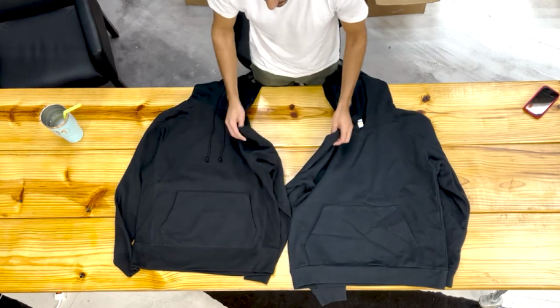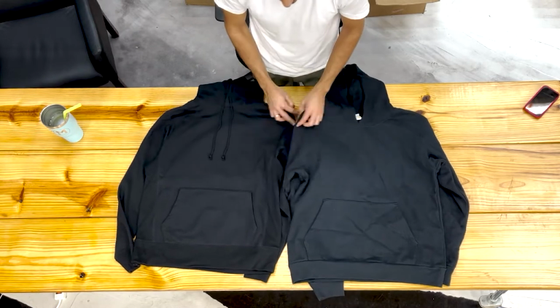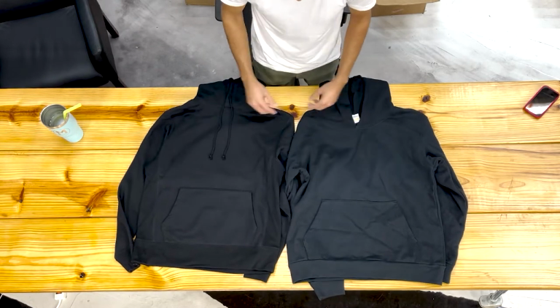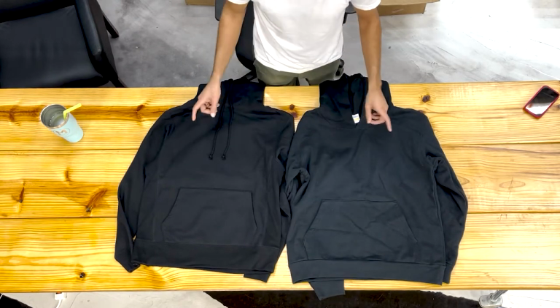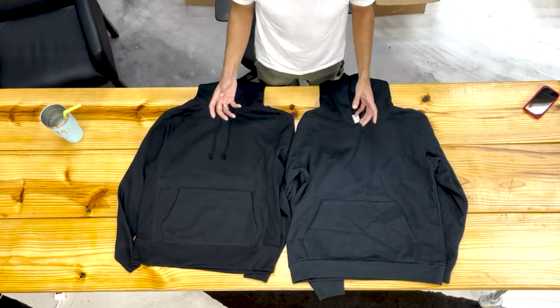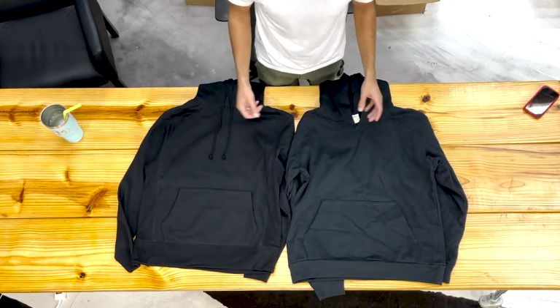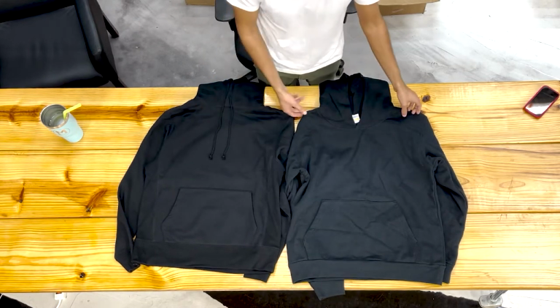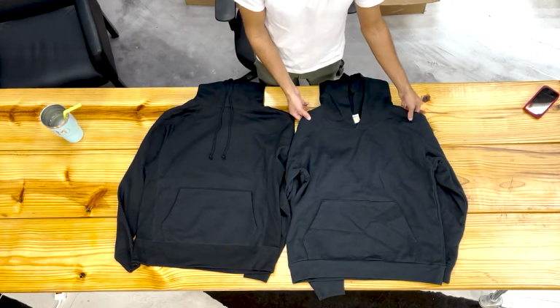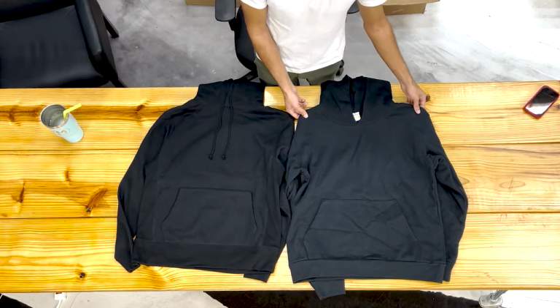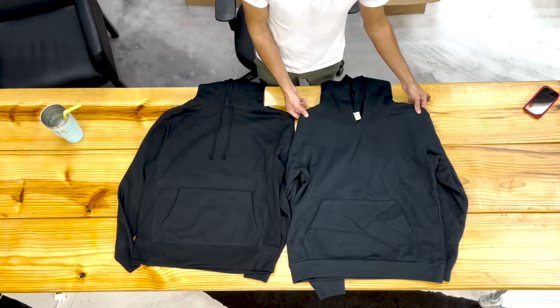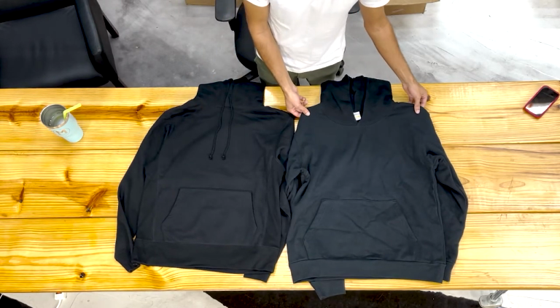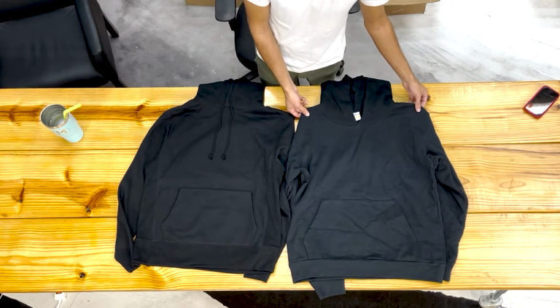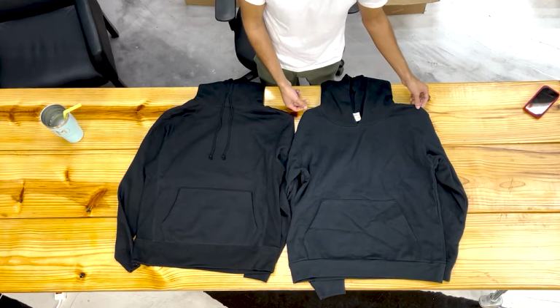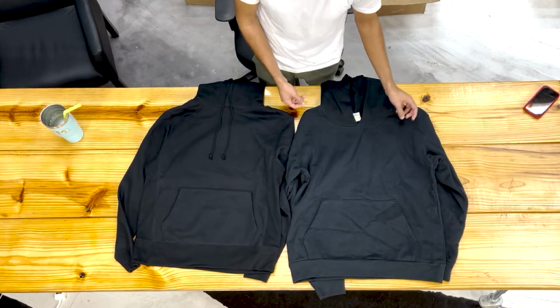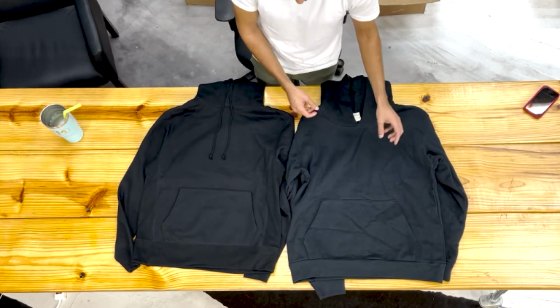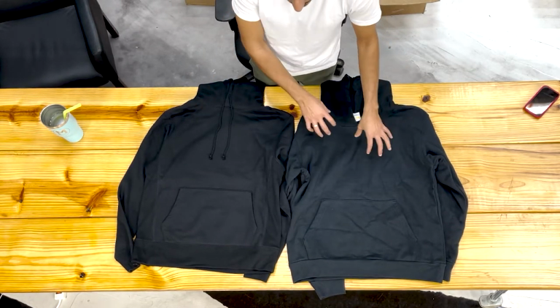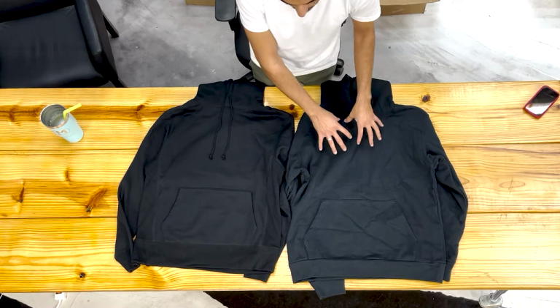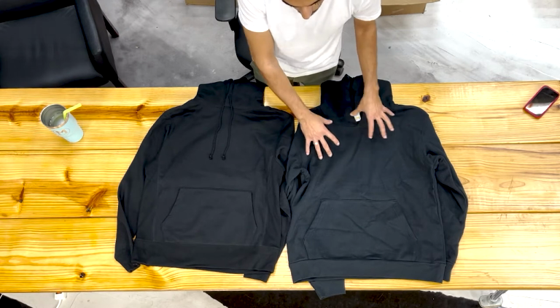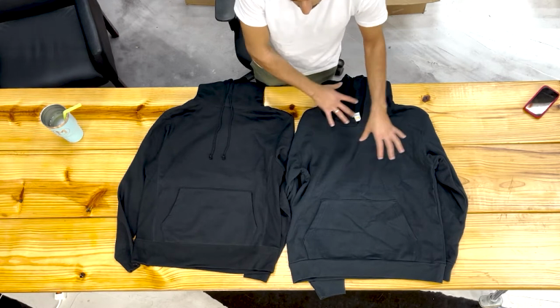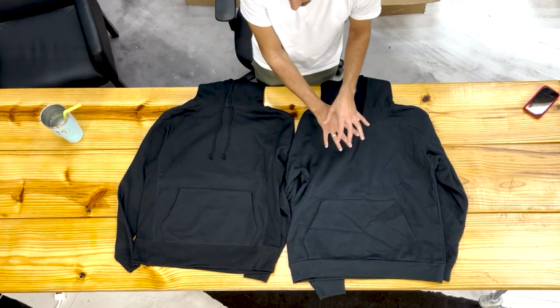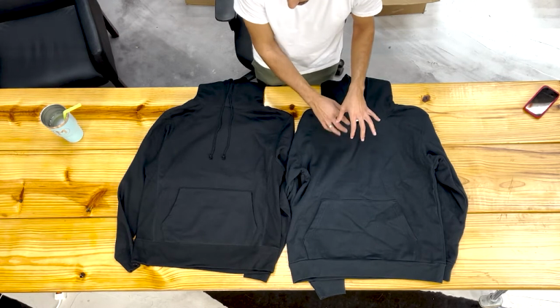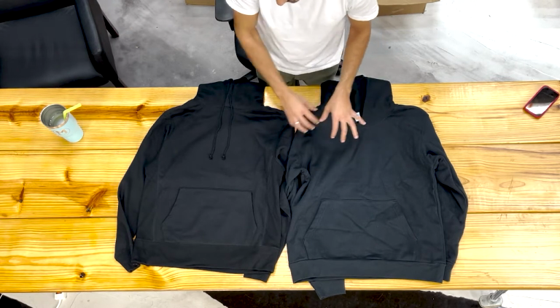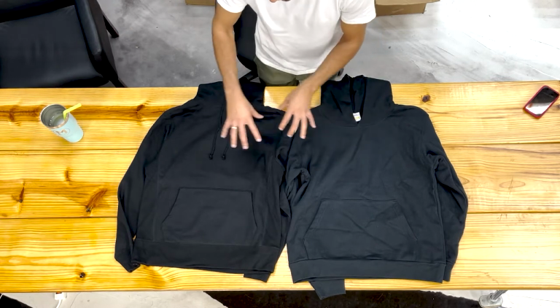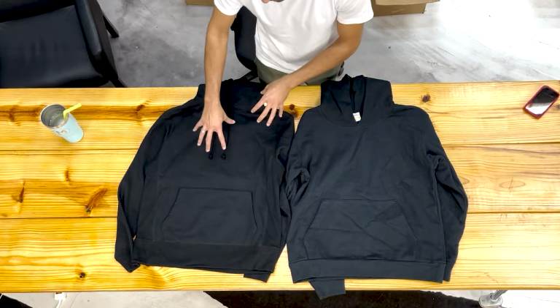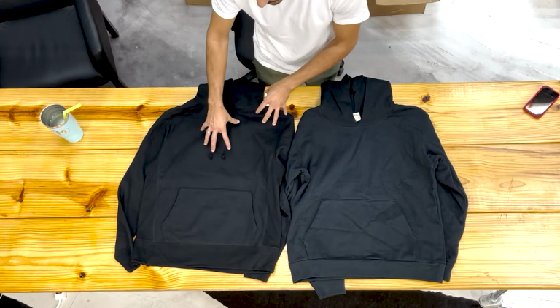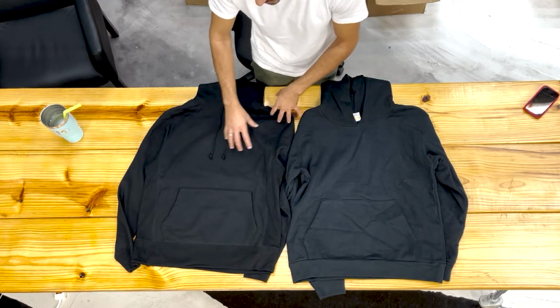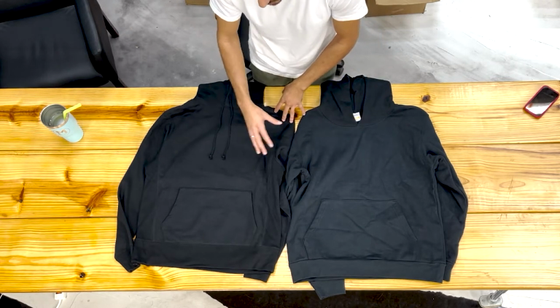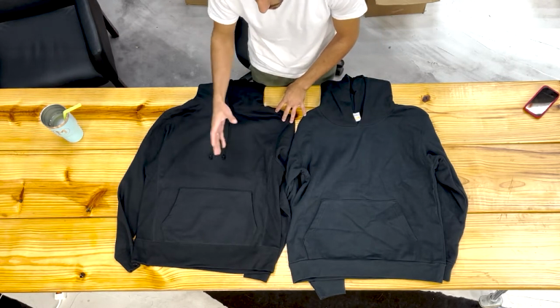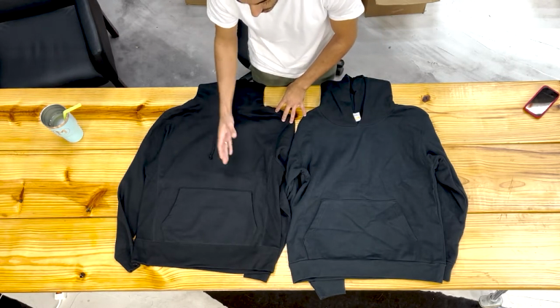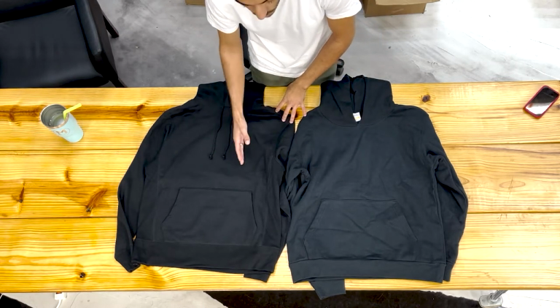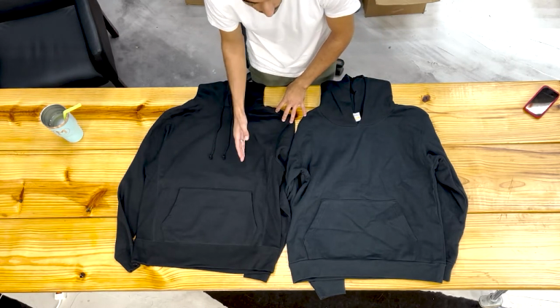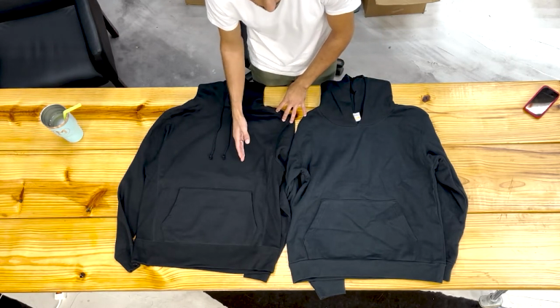The next biggest difference would be the color. The Recess hoodie is garment dyed, so you'll see it's a bit more of a faded black compared to the Varsity, which is a truer black.